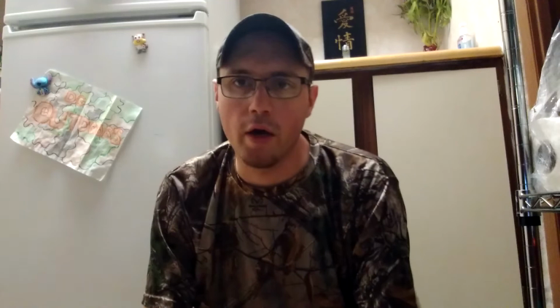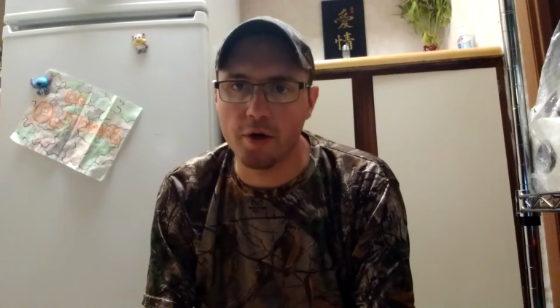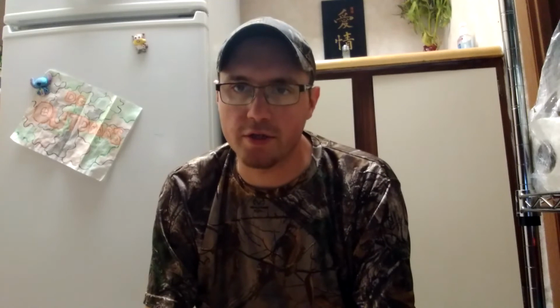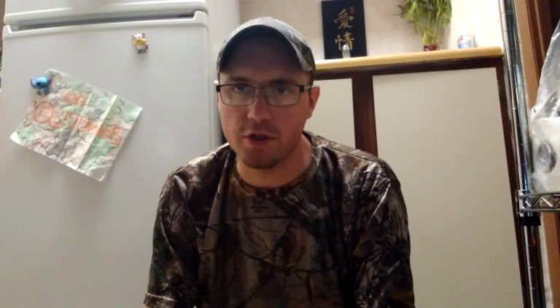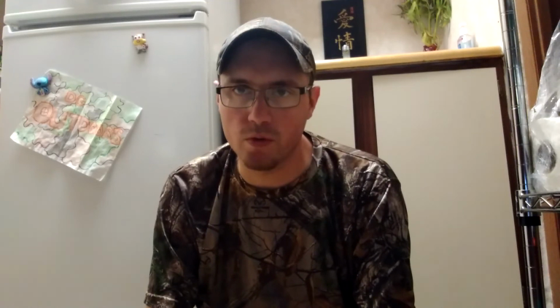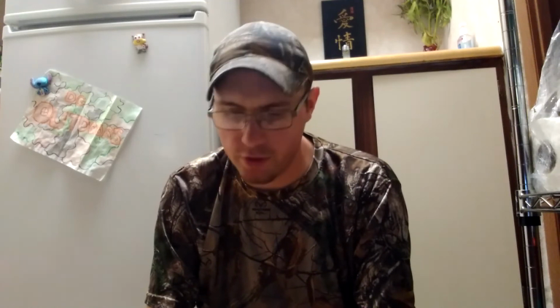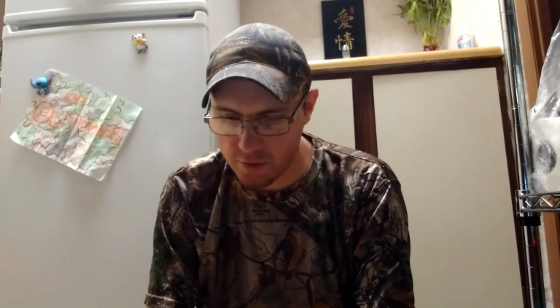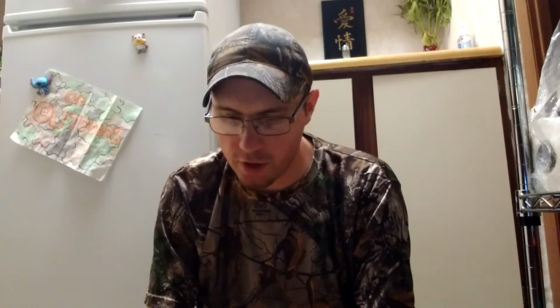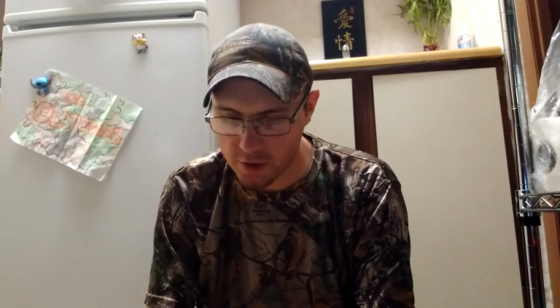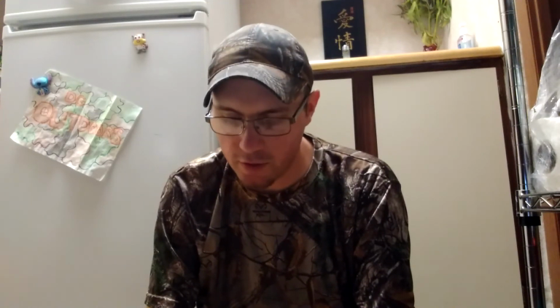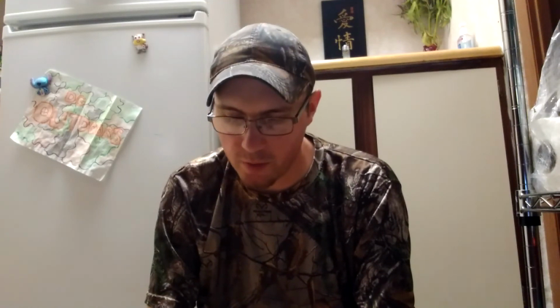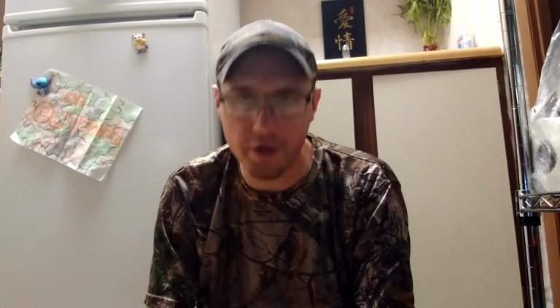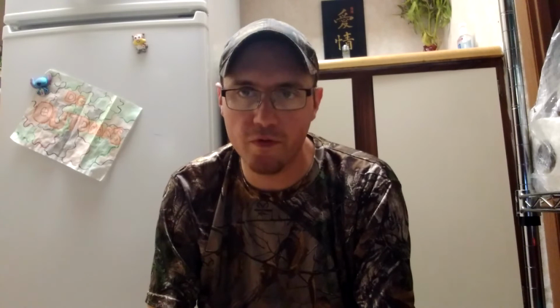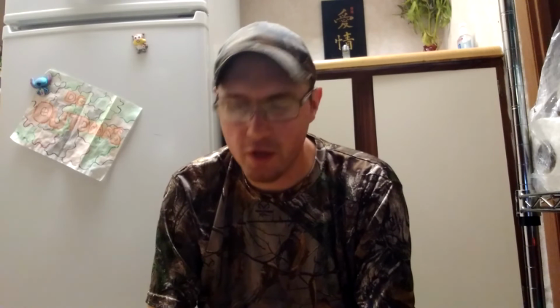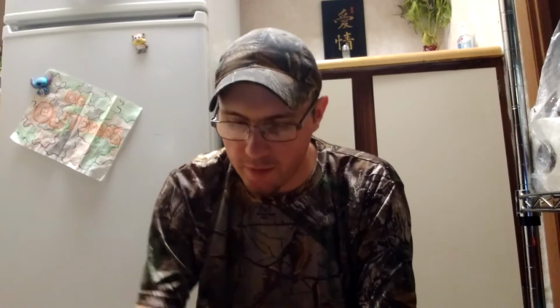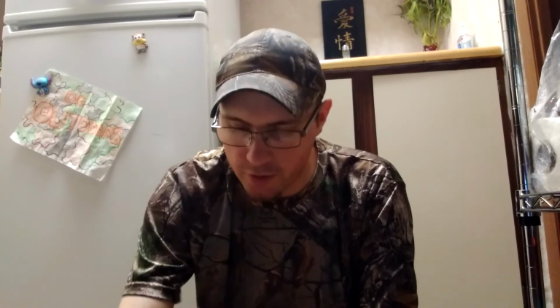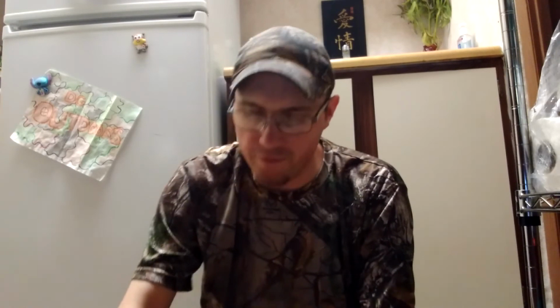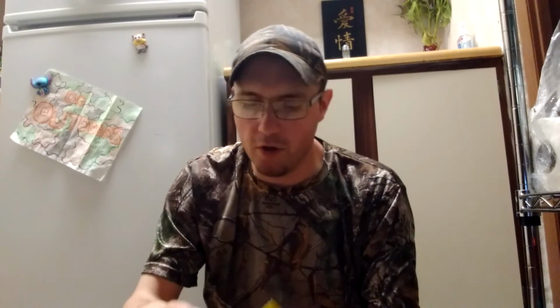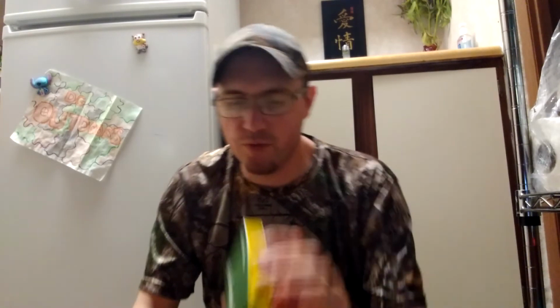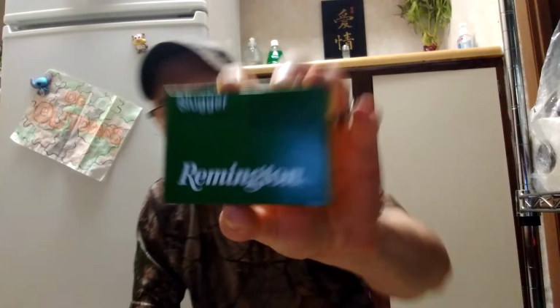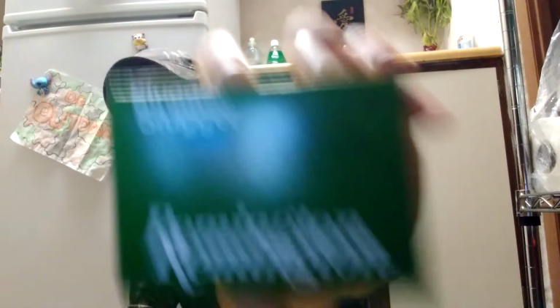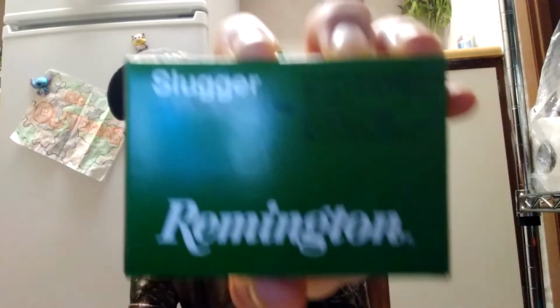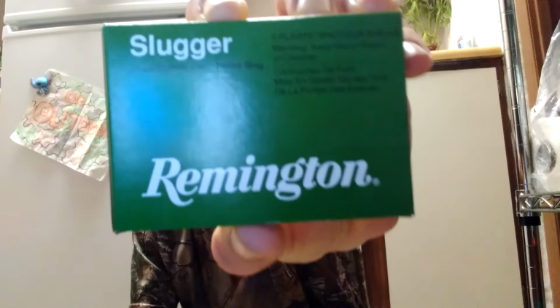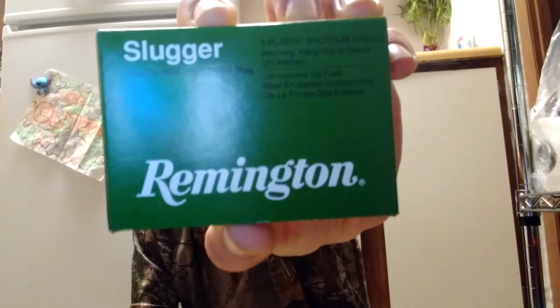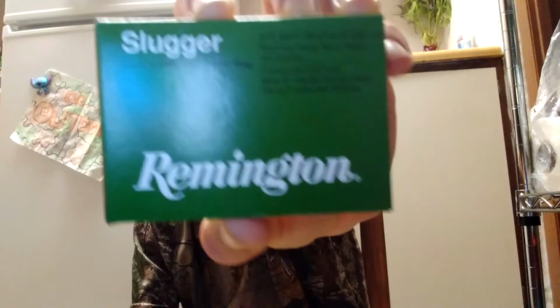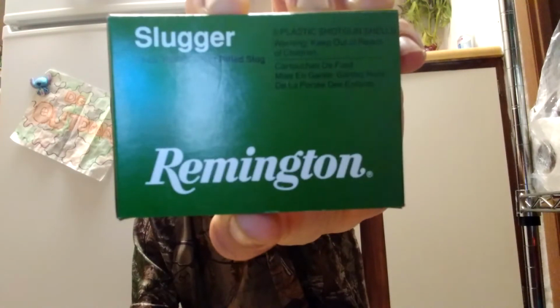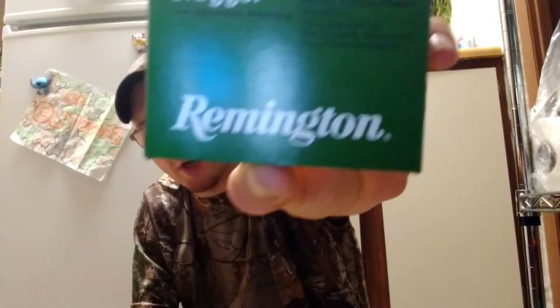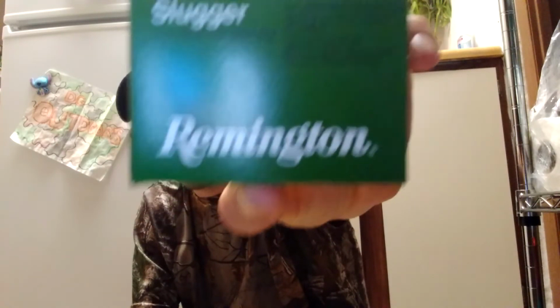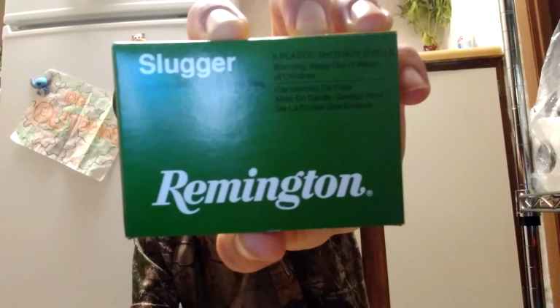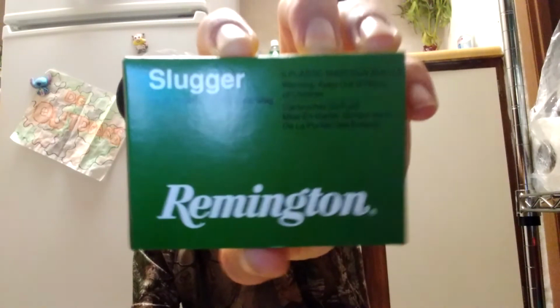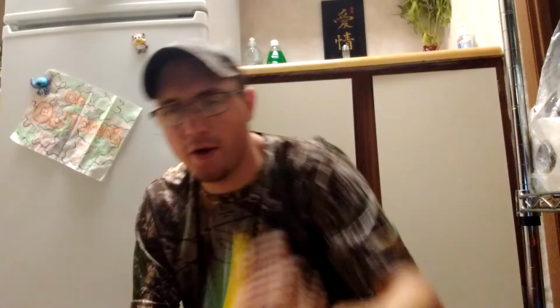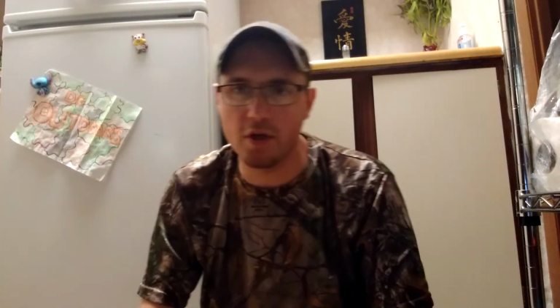Hey y'all, welcome back to the GG Outdoors channel. Today's video is the Ammo Outline number five, and I'm going to do a review on the Remington 20 gauge Slugger rifled slugs.